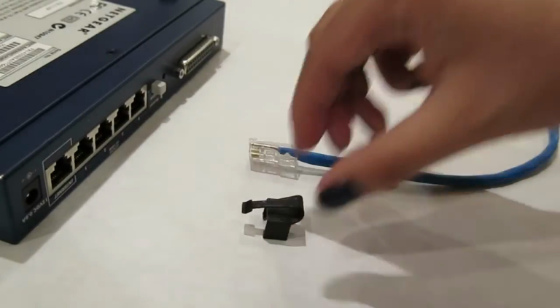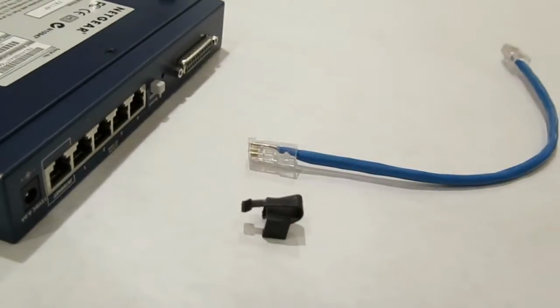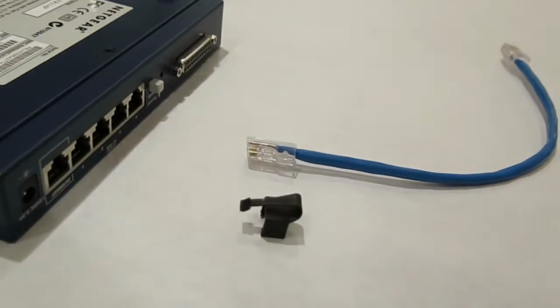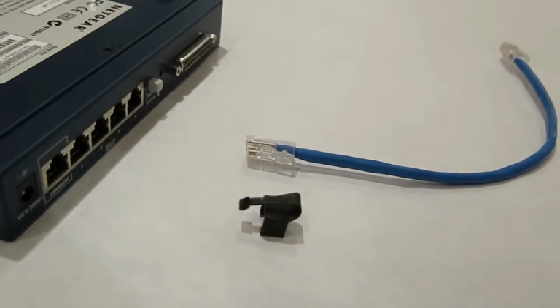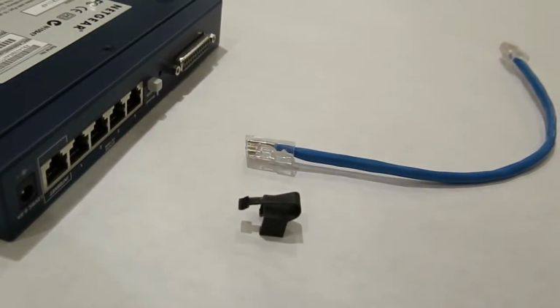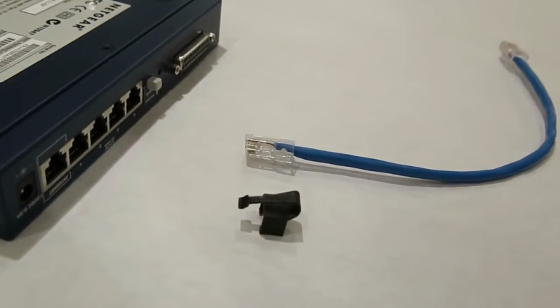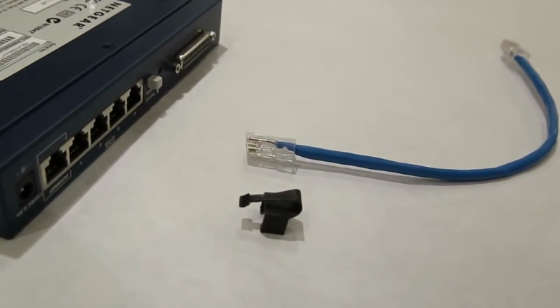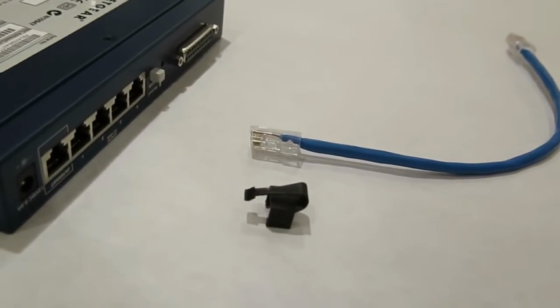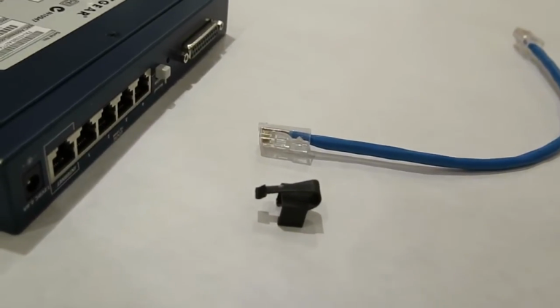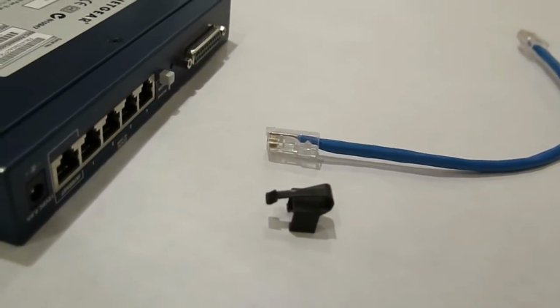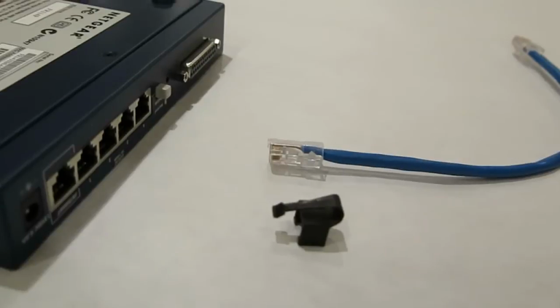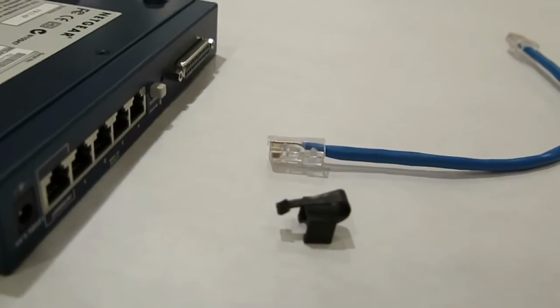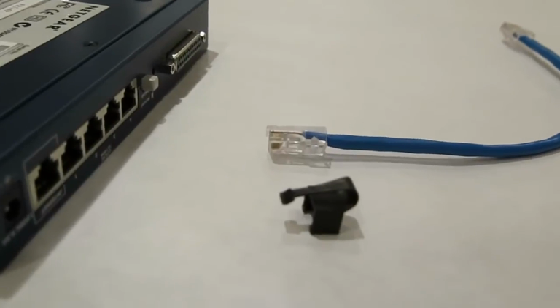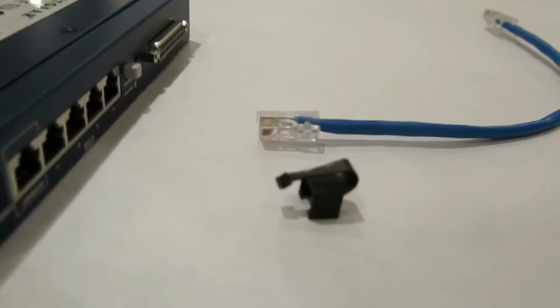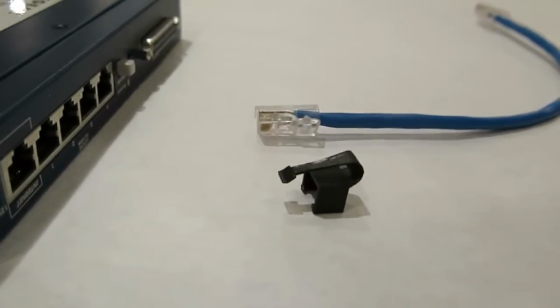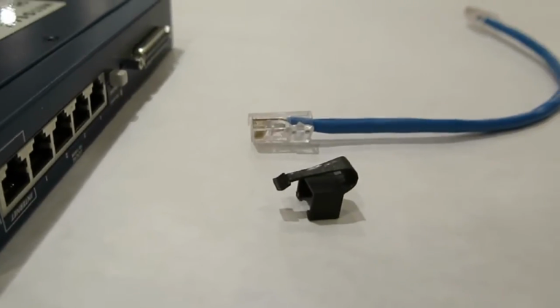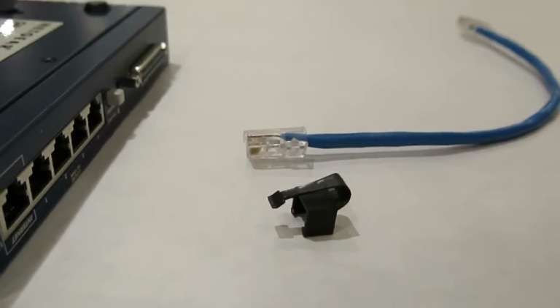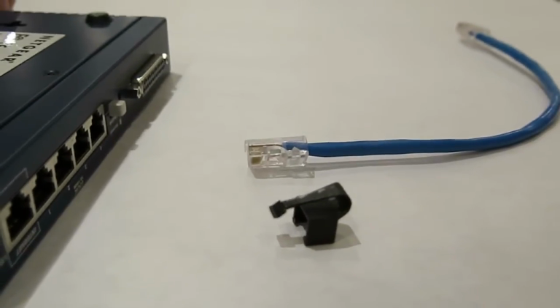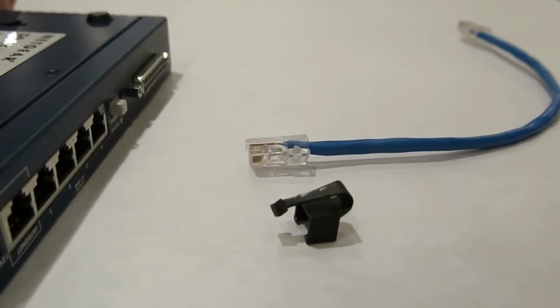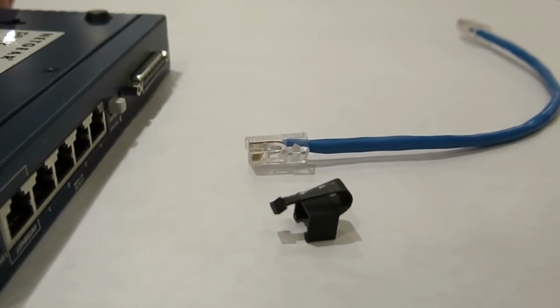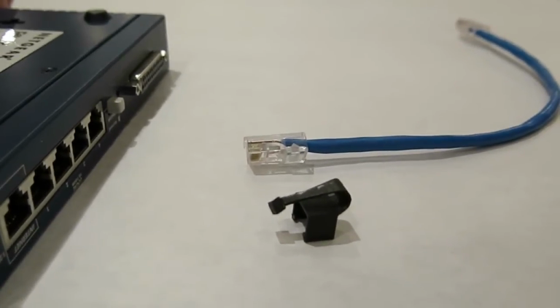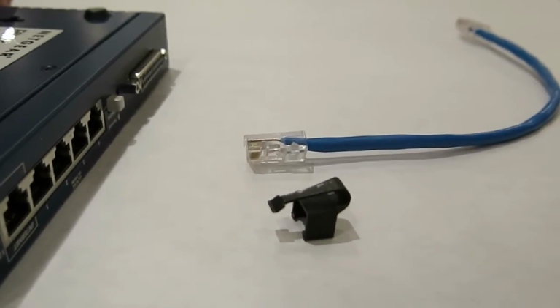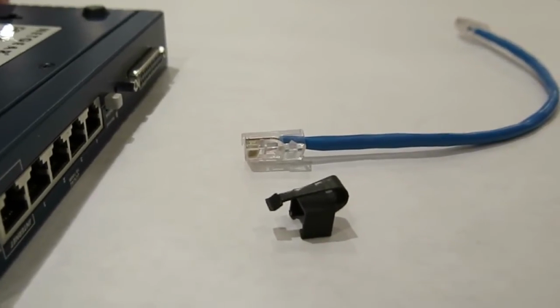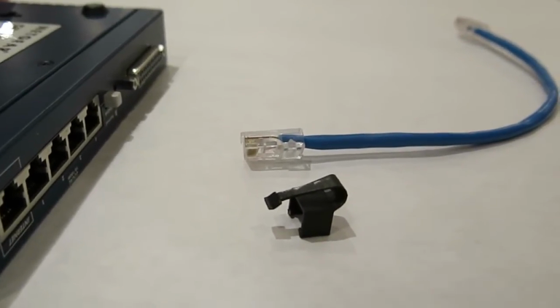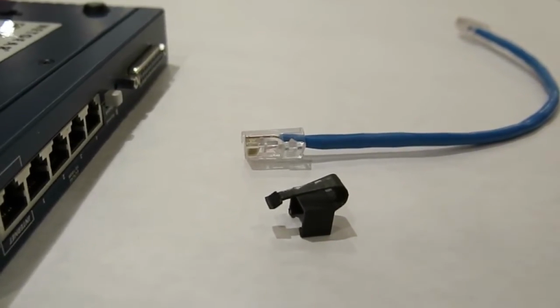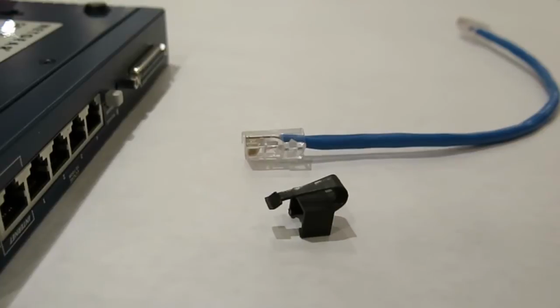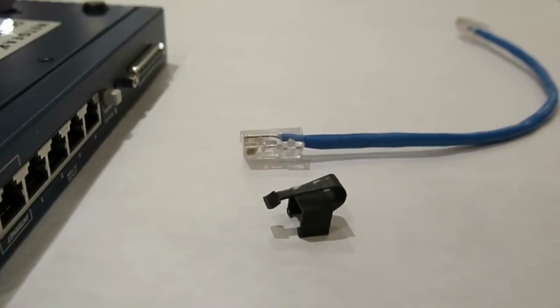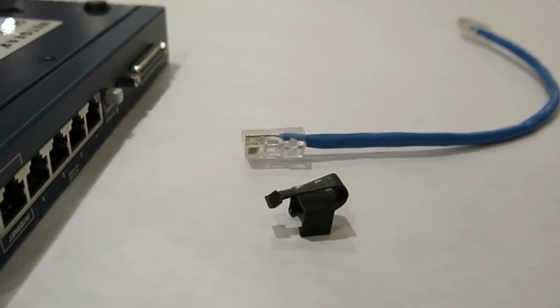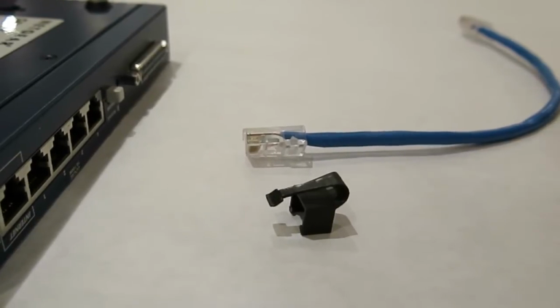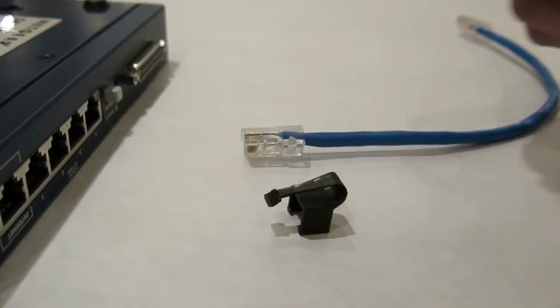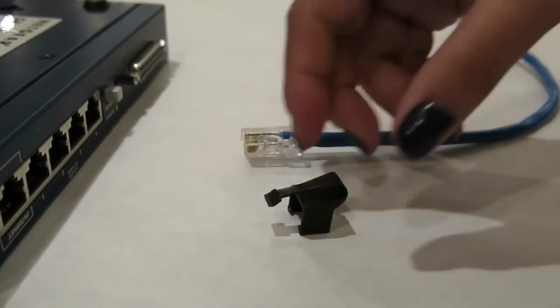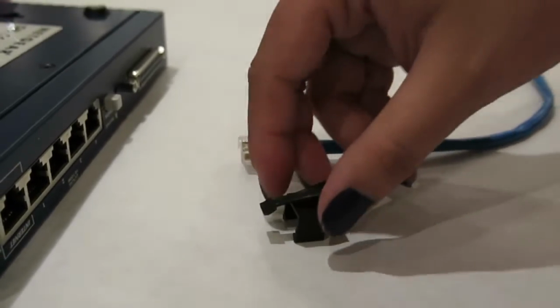This is our product, the RJClip. It goes on the broken RJ45 connector as a substitute for the missing latch. With the RJClip, a broken RJ45 connector will secure it into the port as if the latch was still intact.